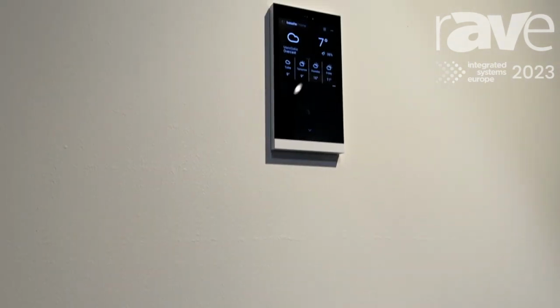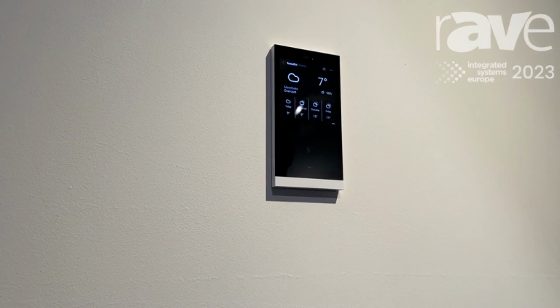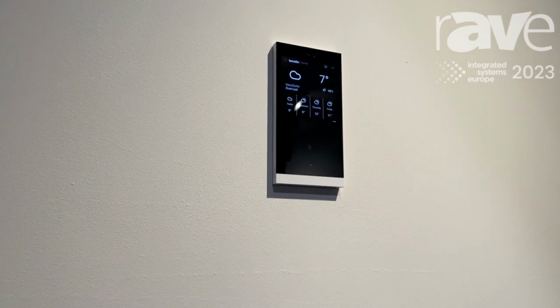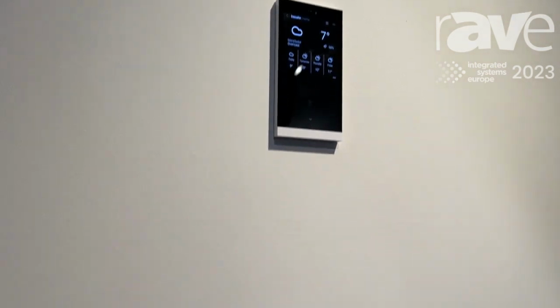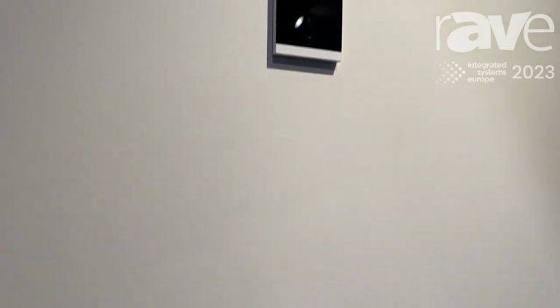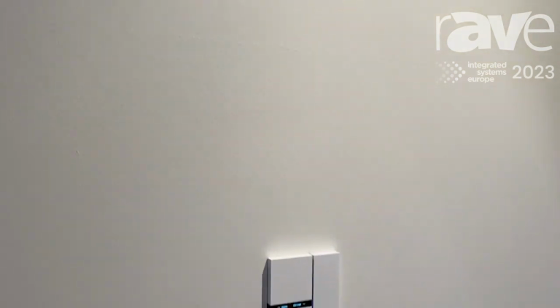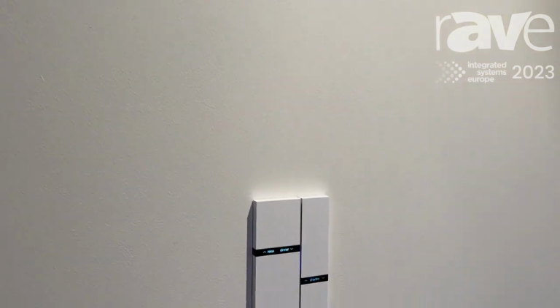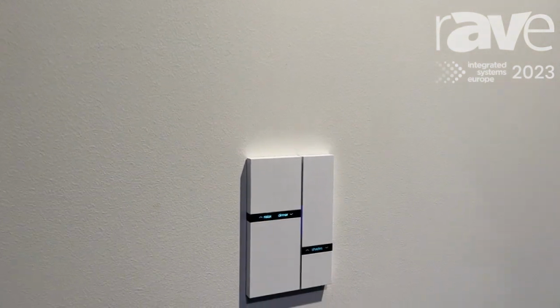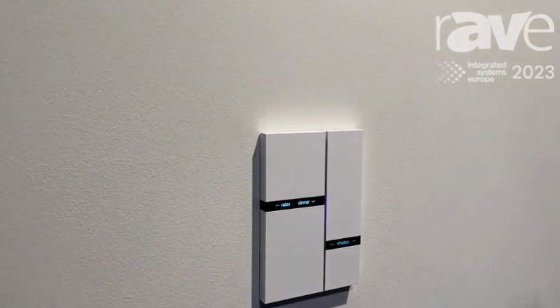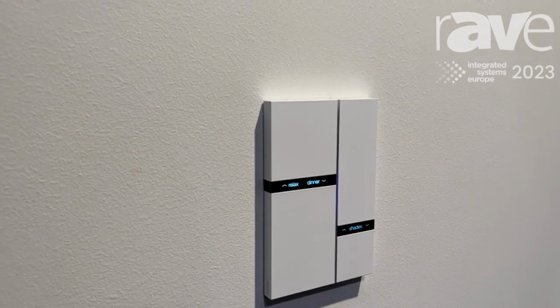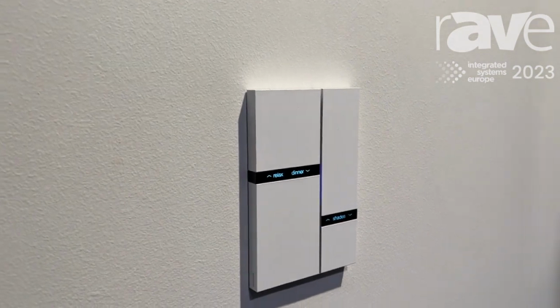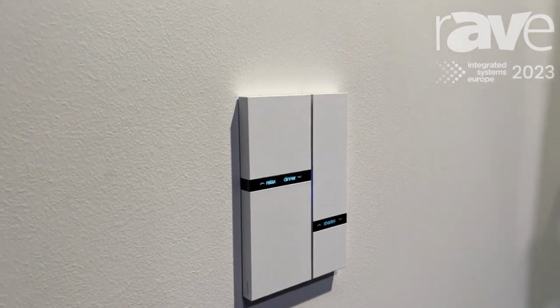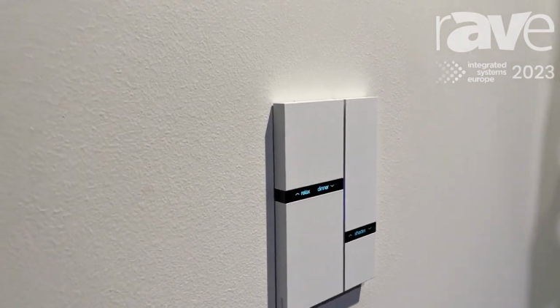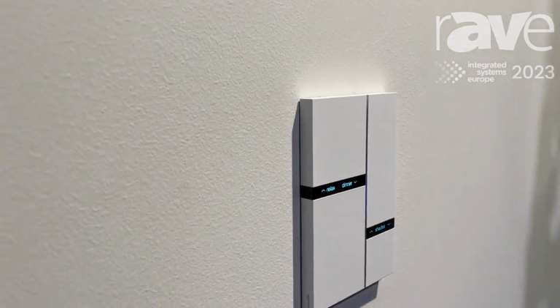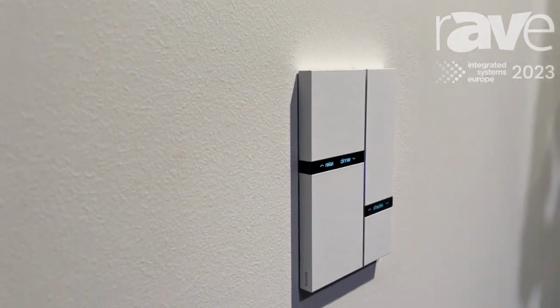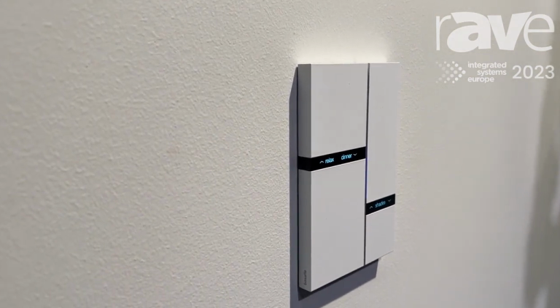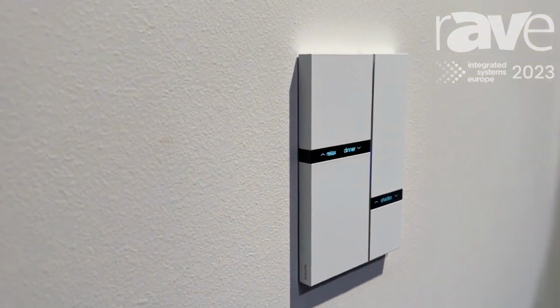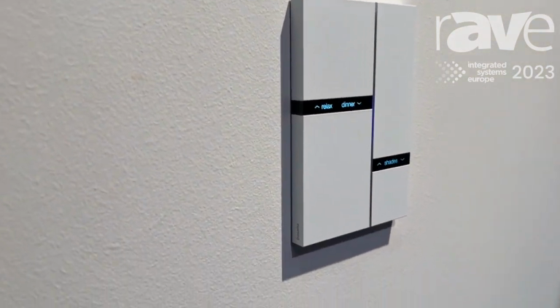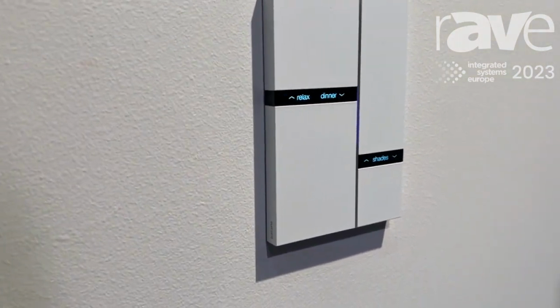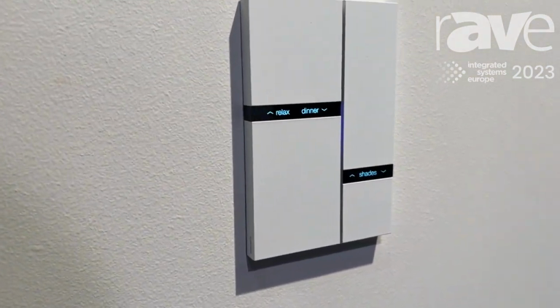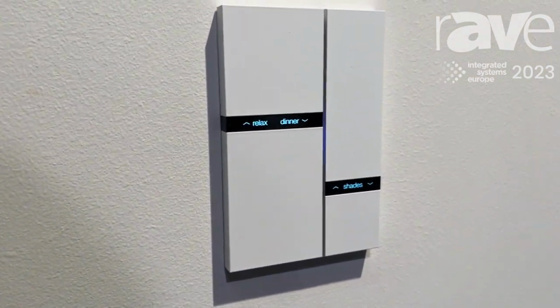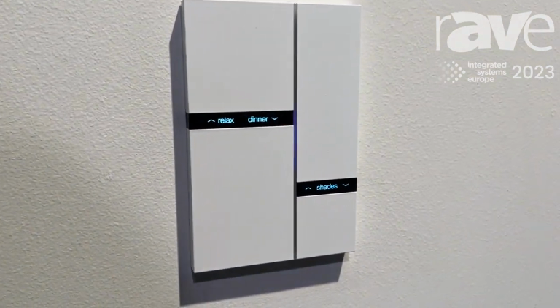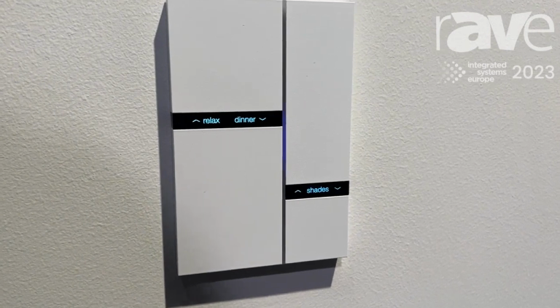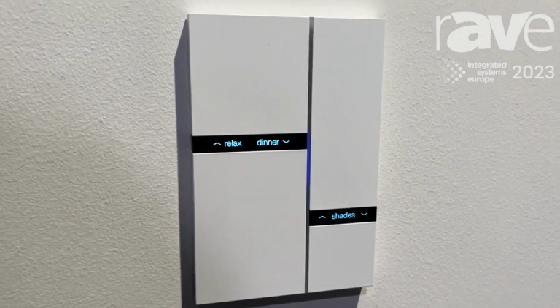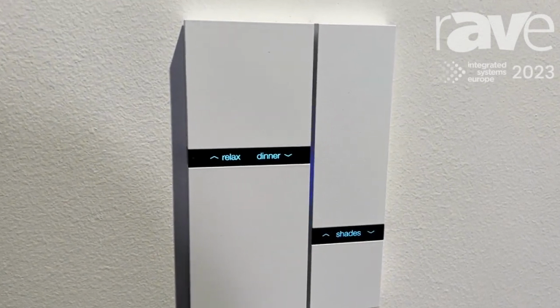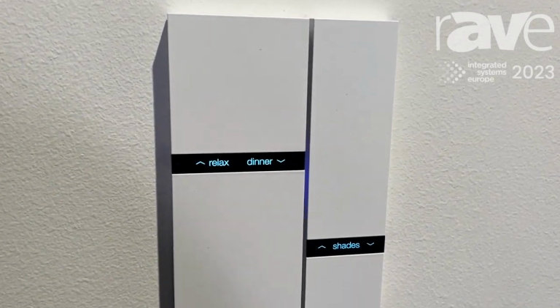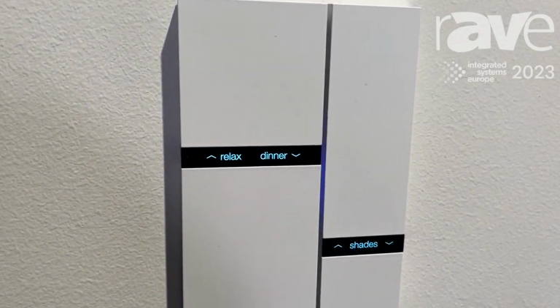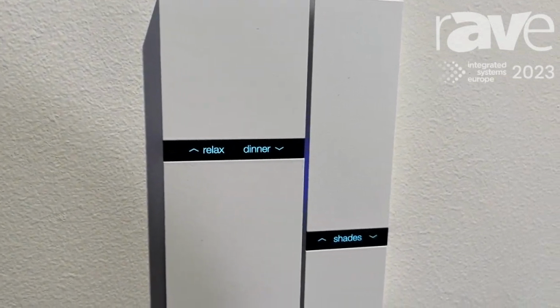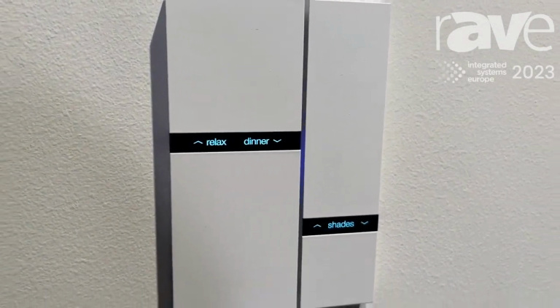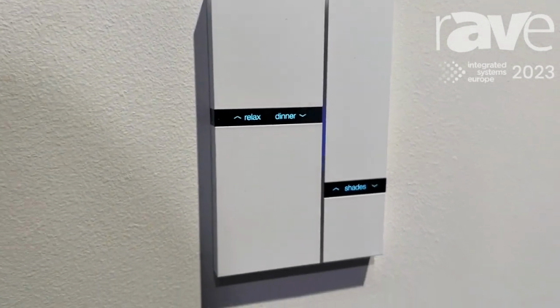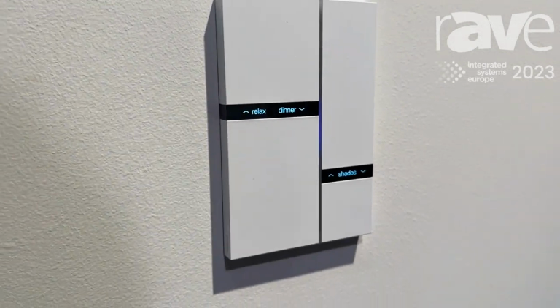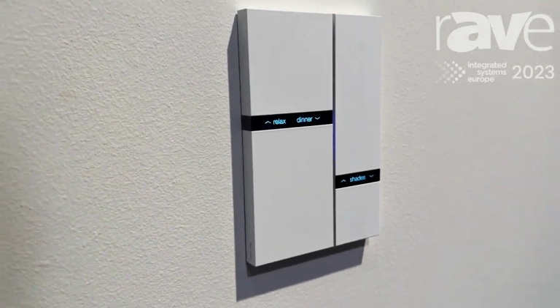Let's focus on the Fibonacci keypad. You can see it's a multi-touch sensitive keypad with some engraving on it.